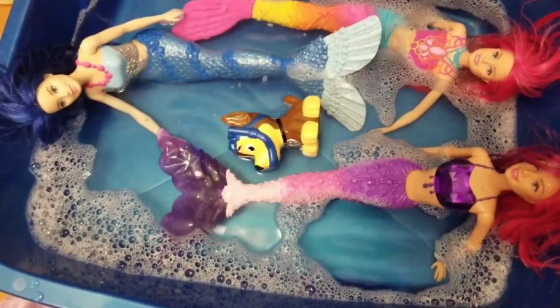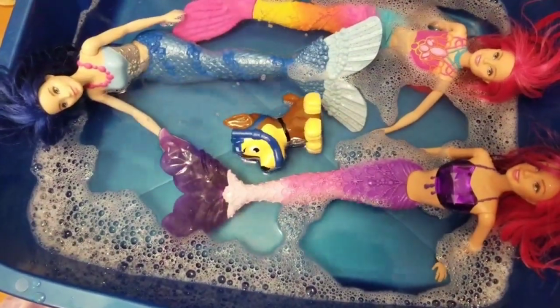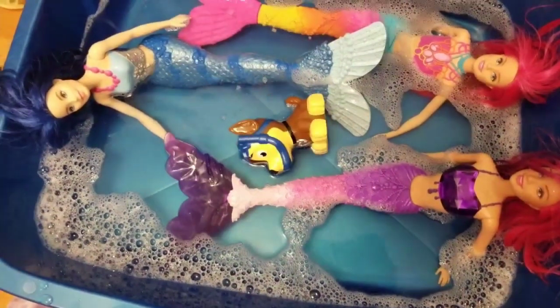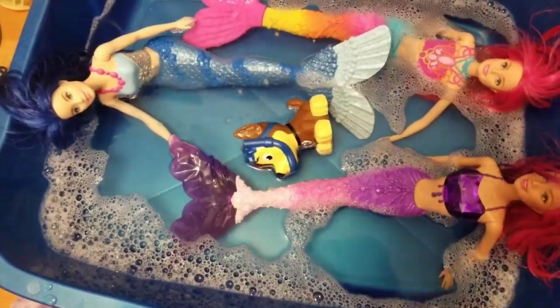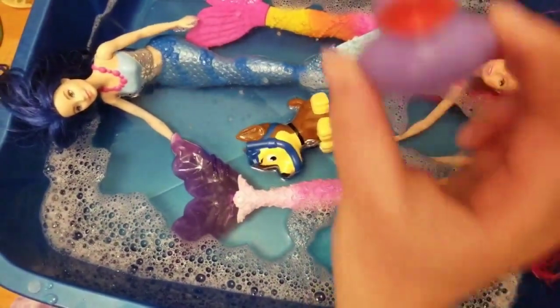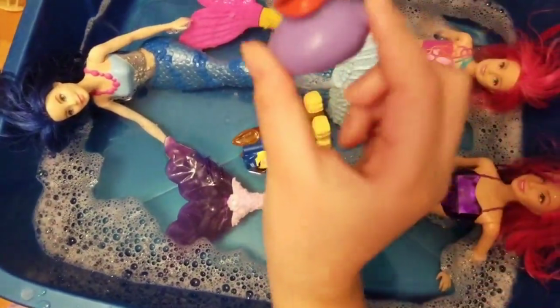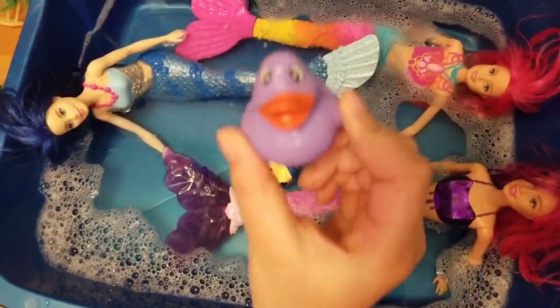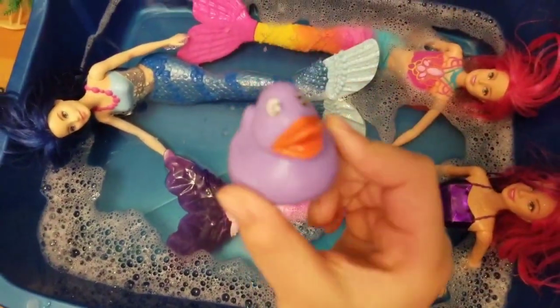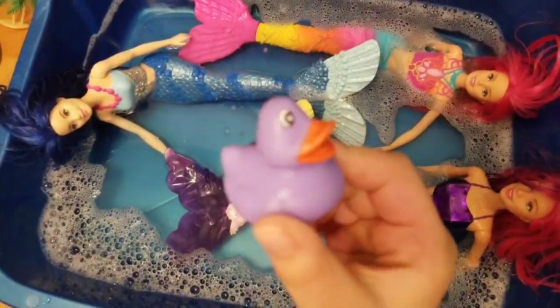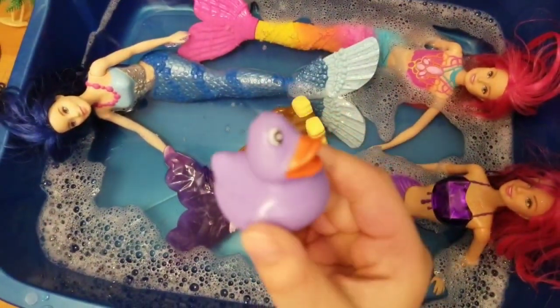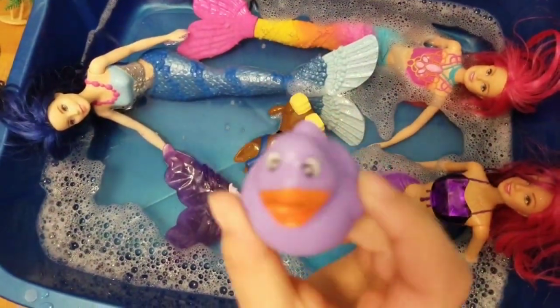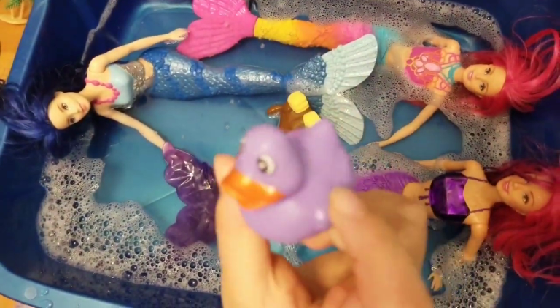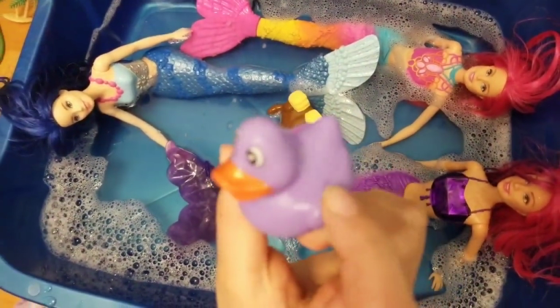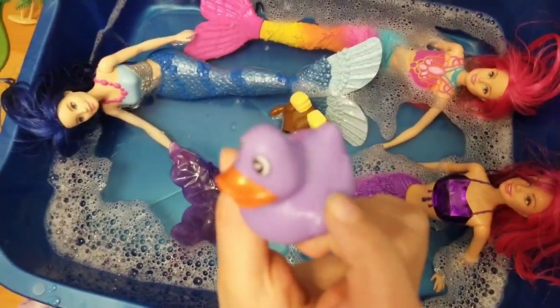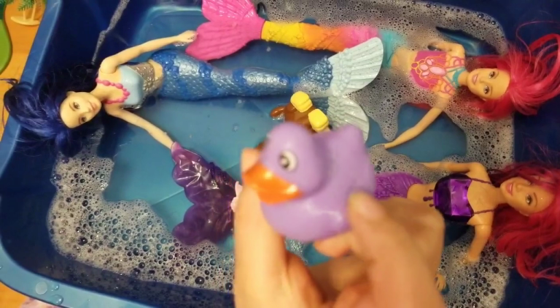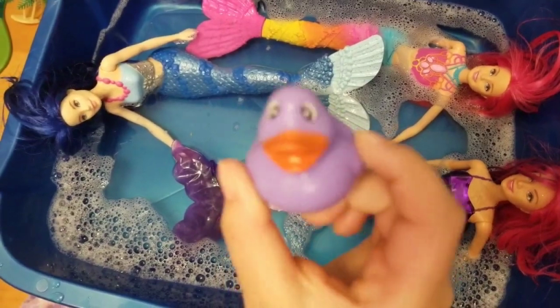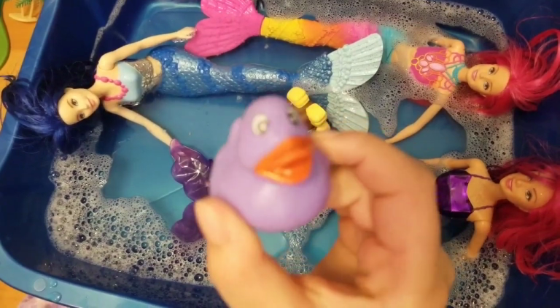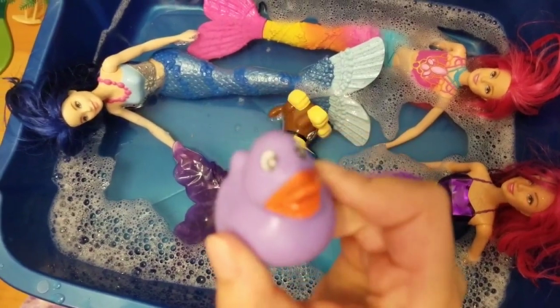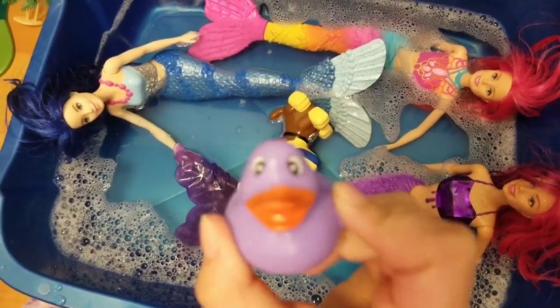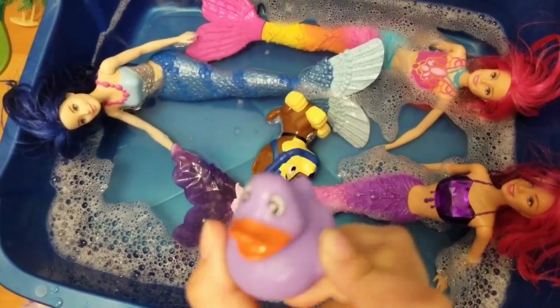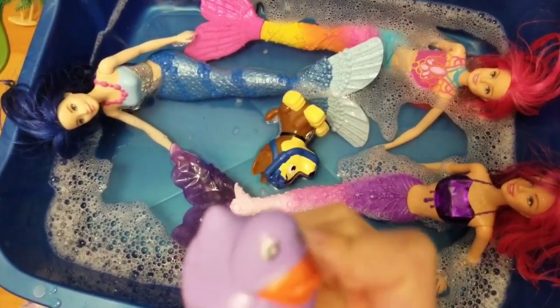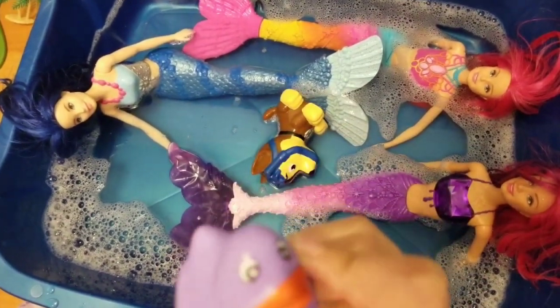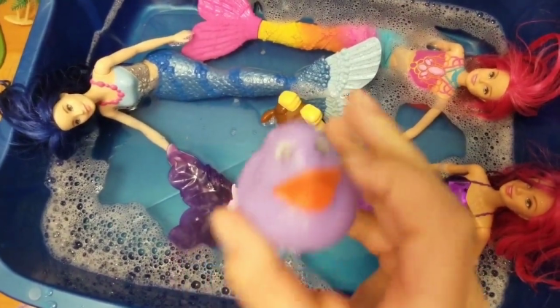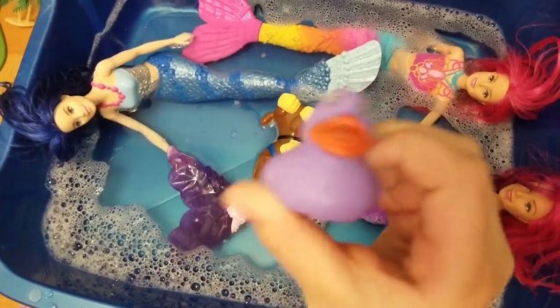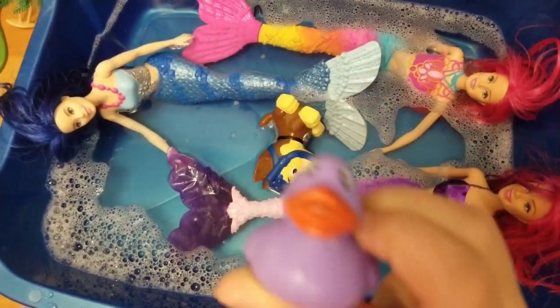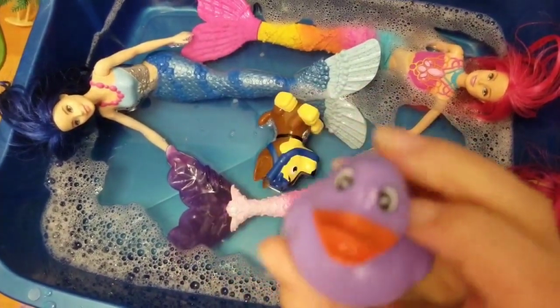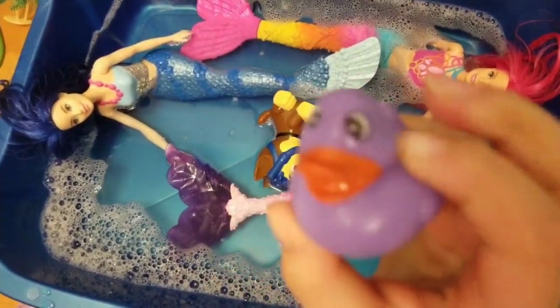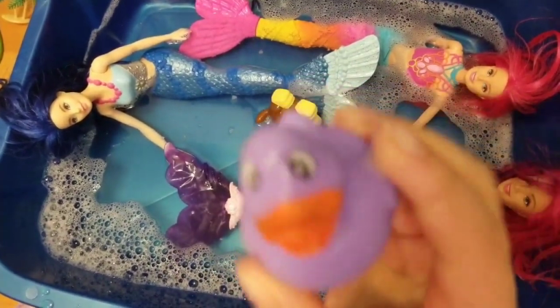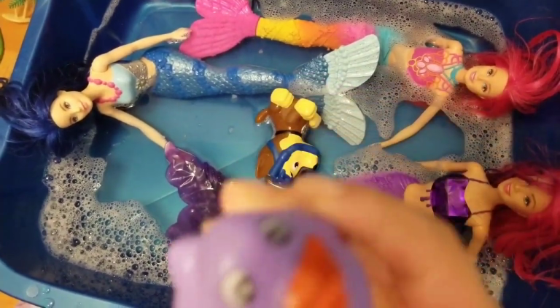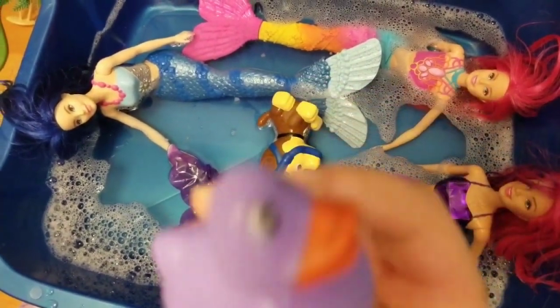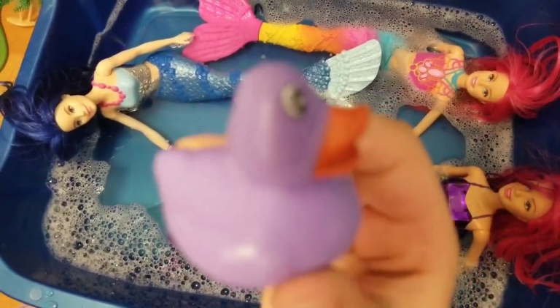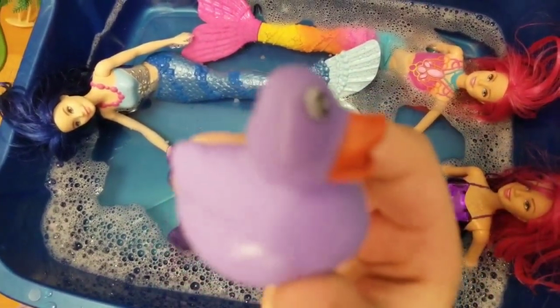Next we have a purple rubber ducky with an orange beak. Now that's just cute. Quack, quack, quack.